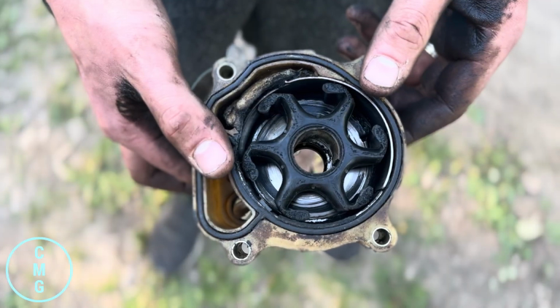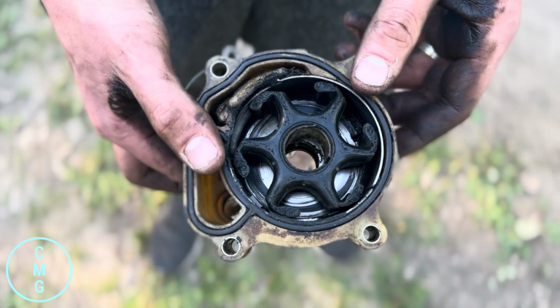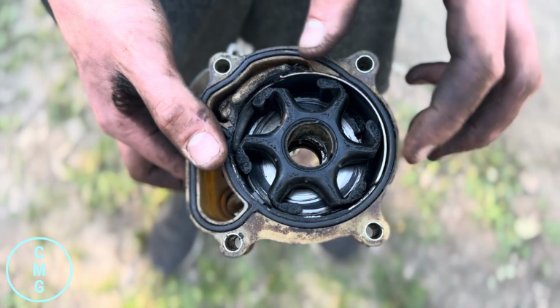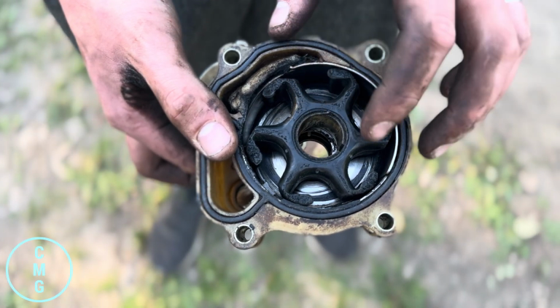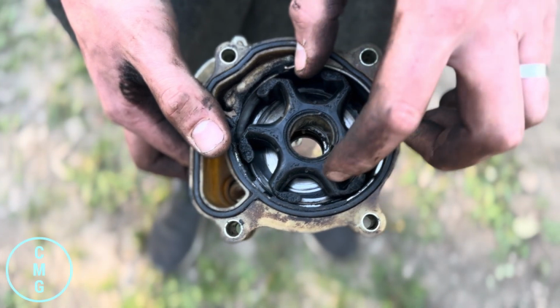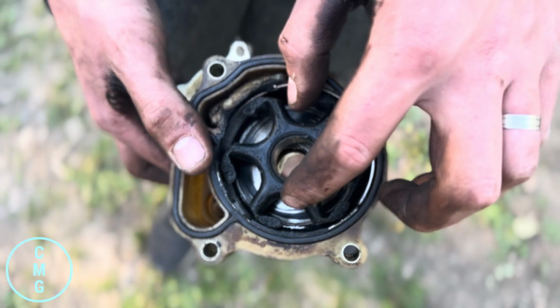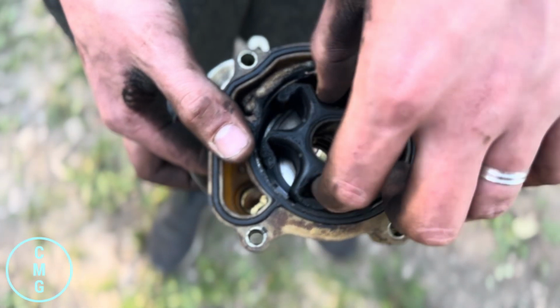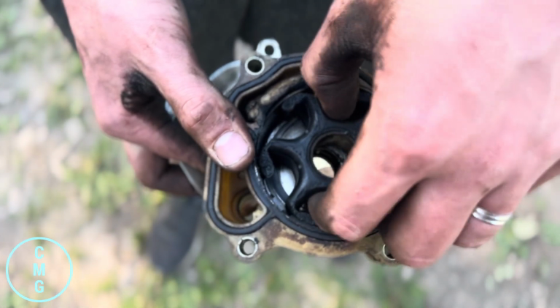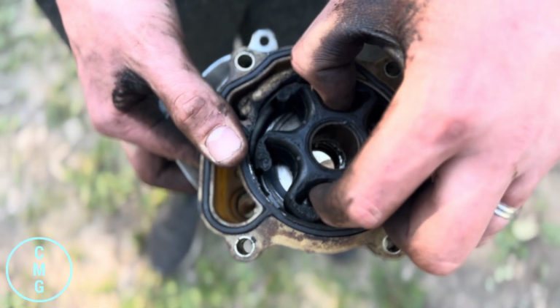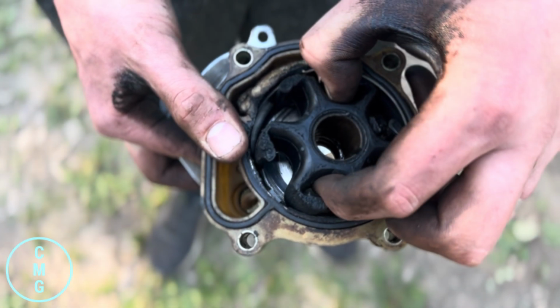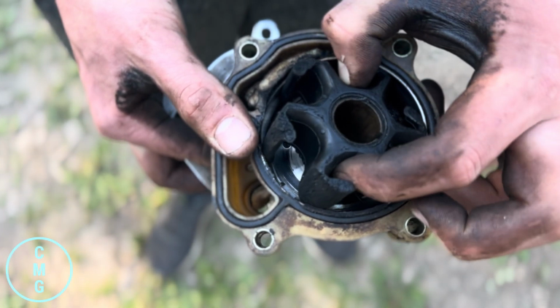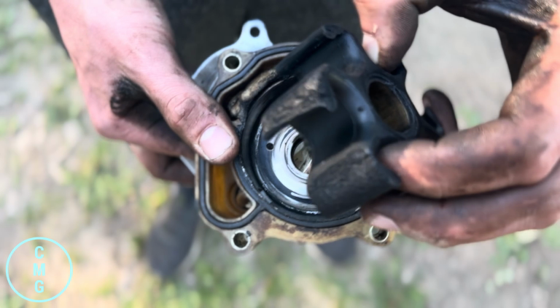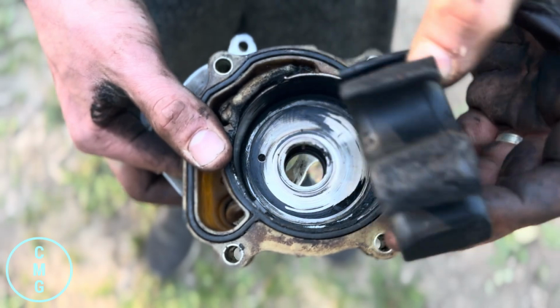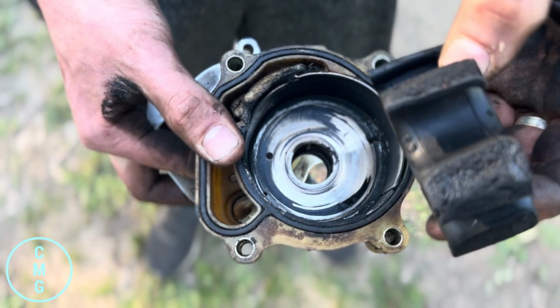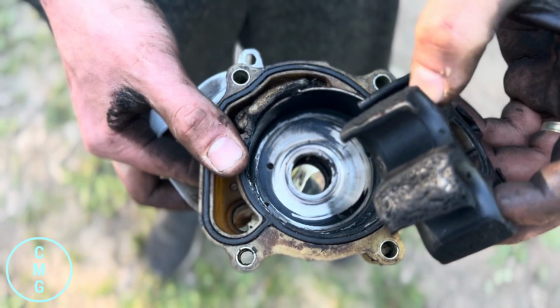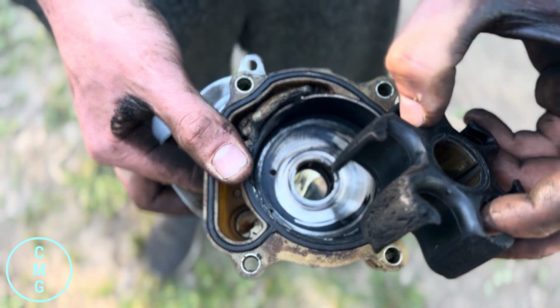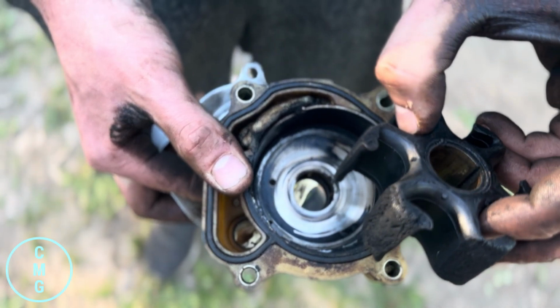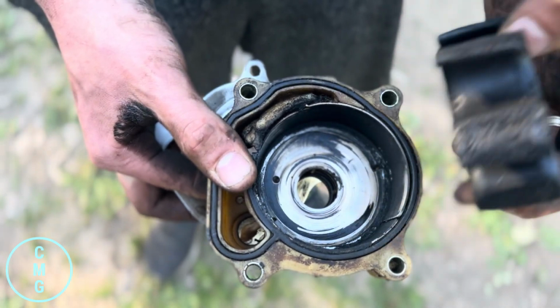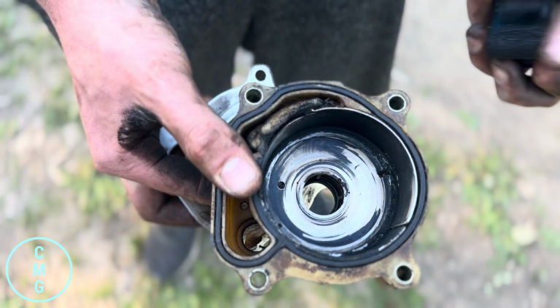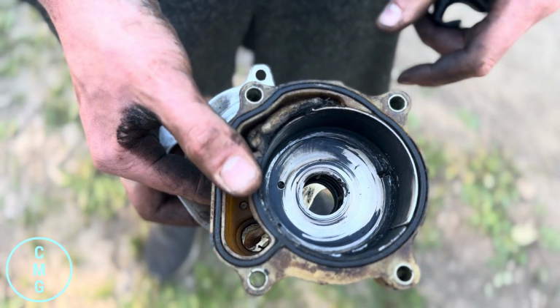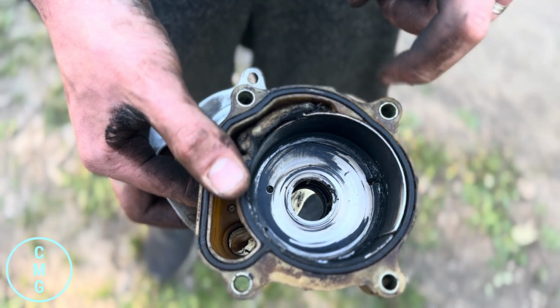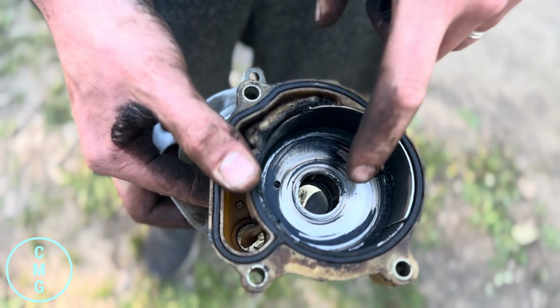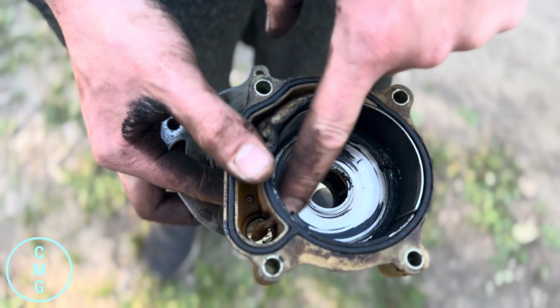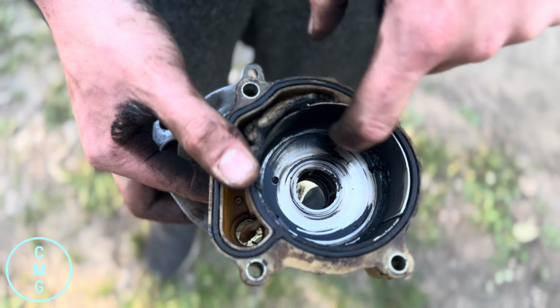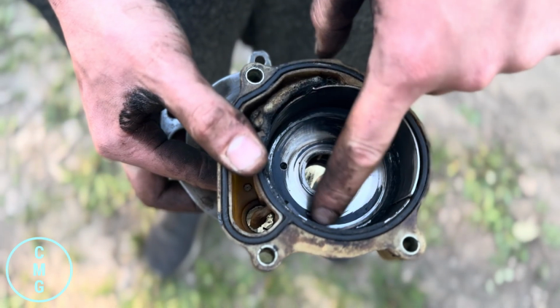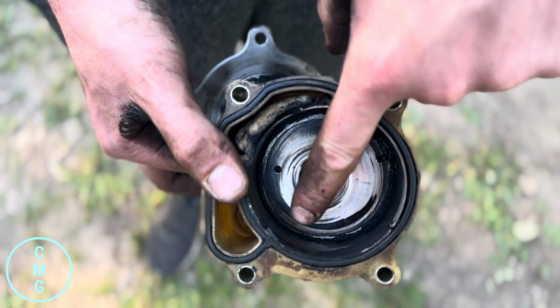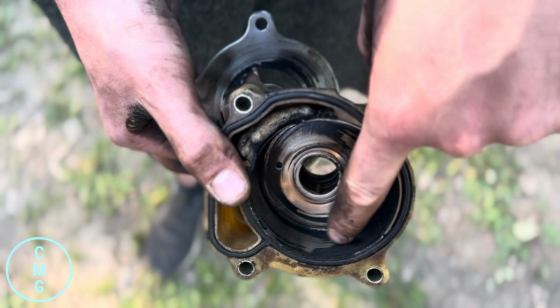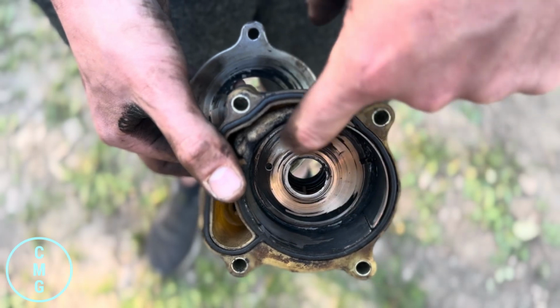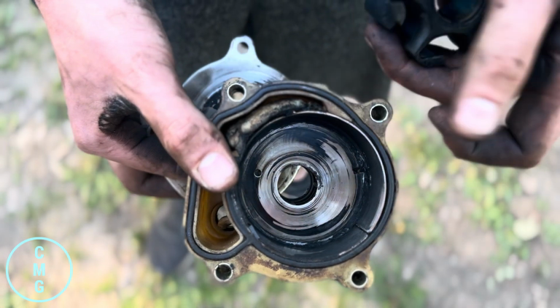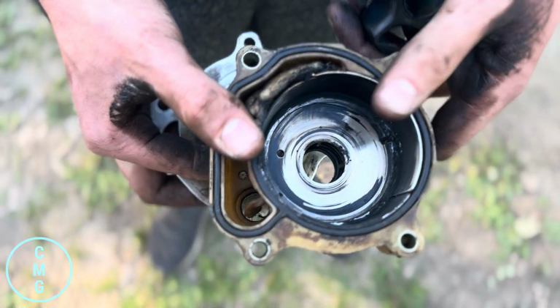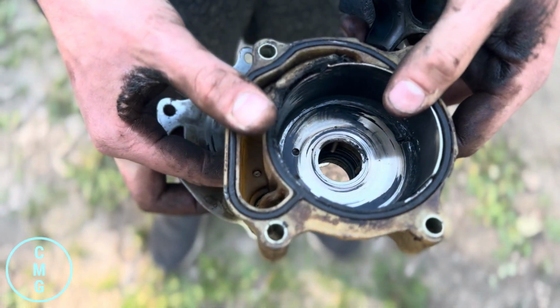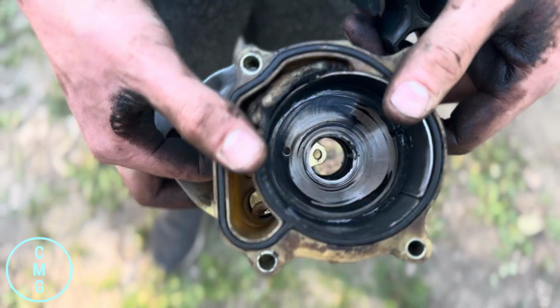Taking a look at this impeller — it's totally shot. You can see it's all melted off on the edges, and even down inside of the bowl here it's all melted on the outside of the housing.